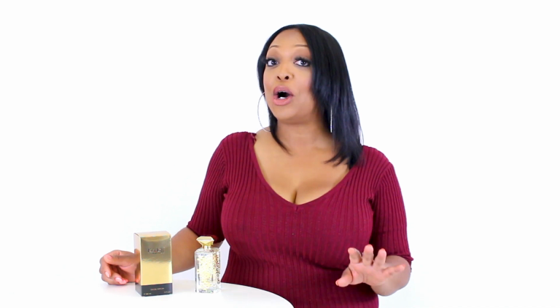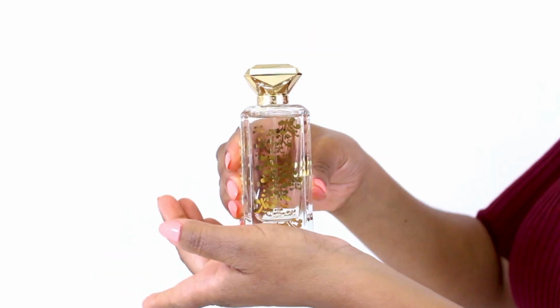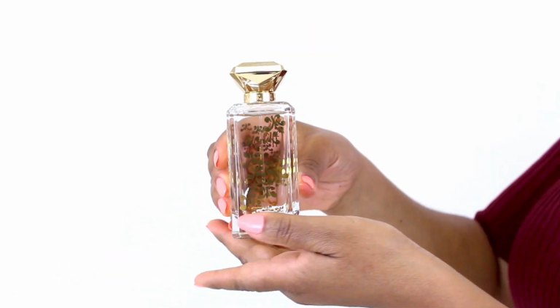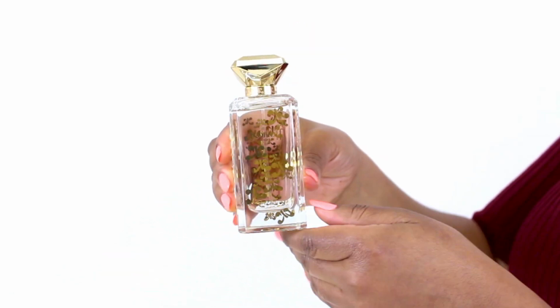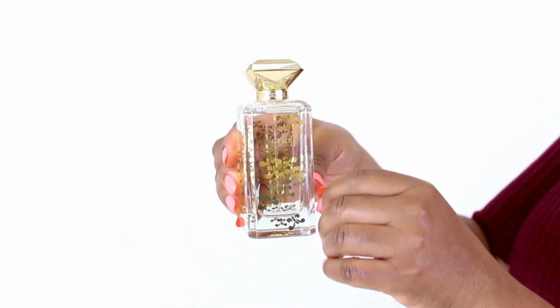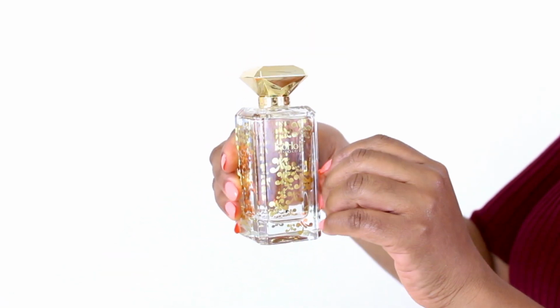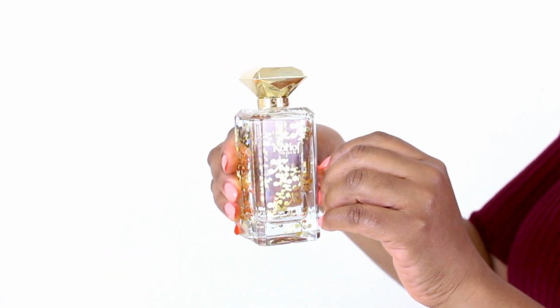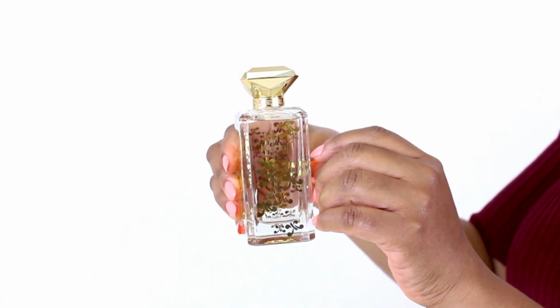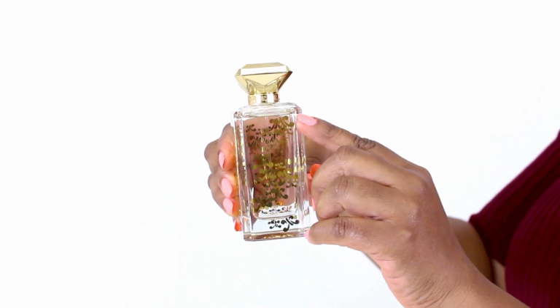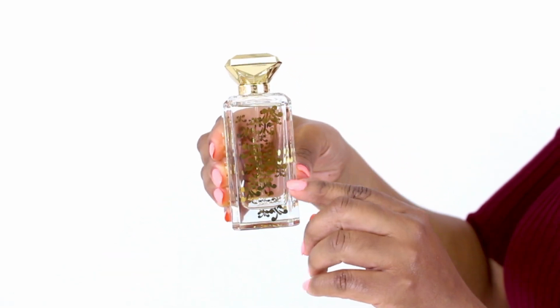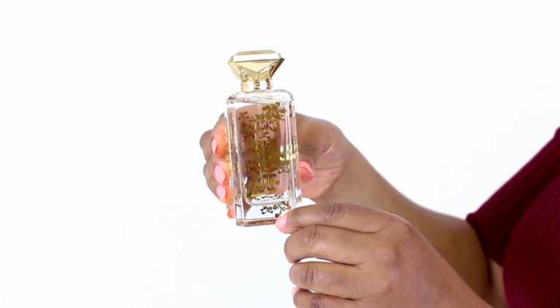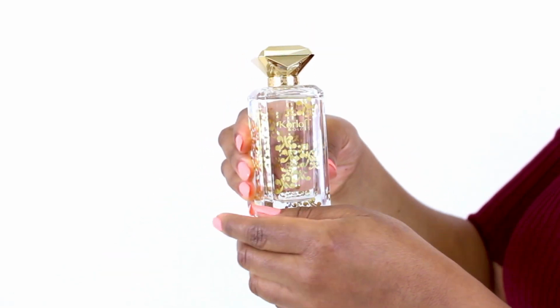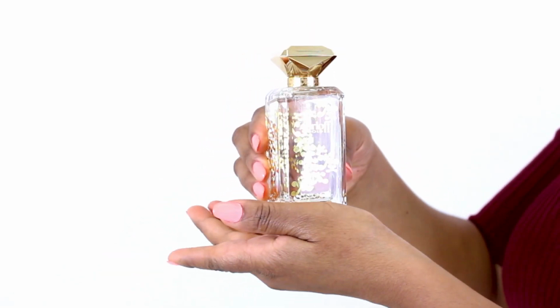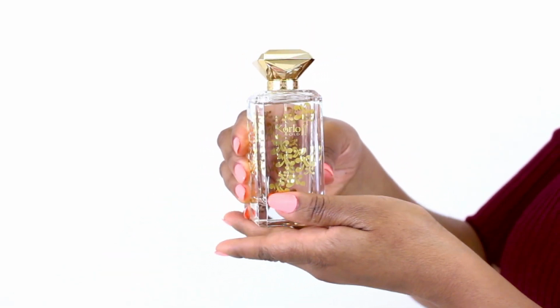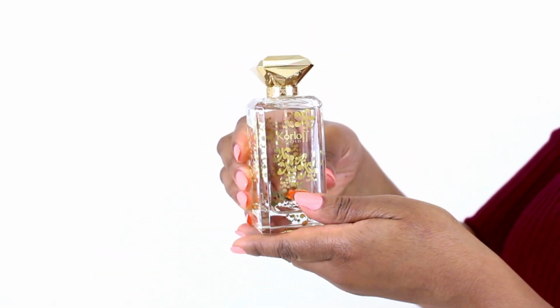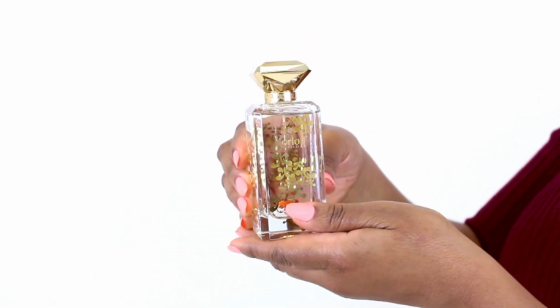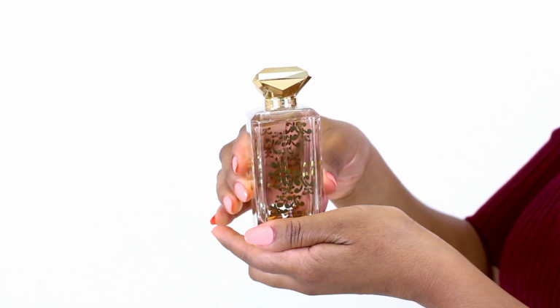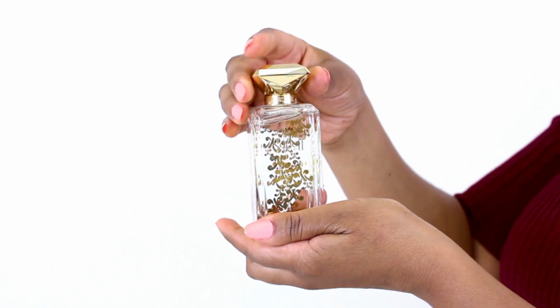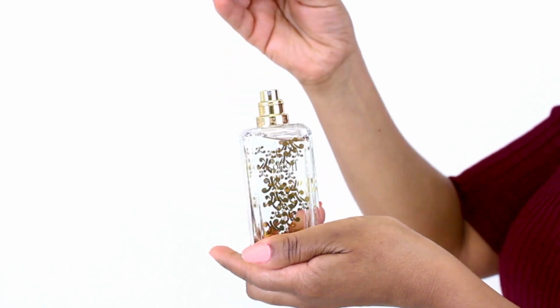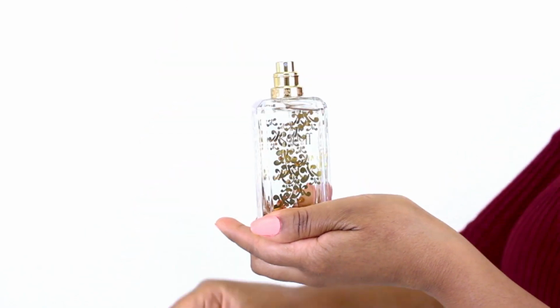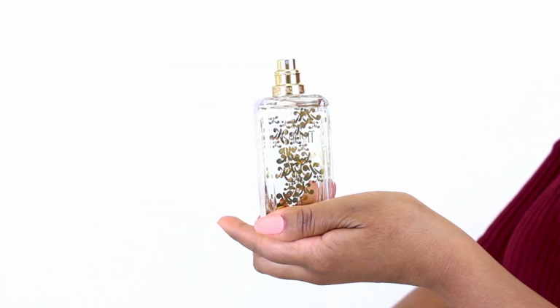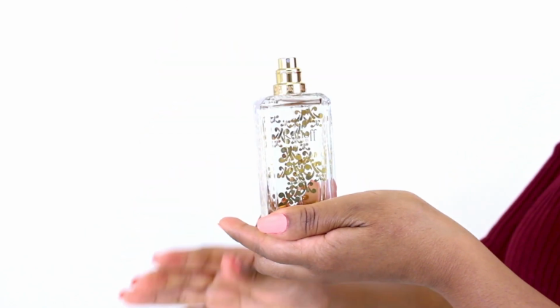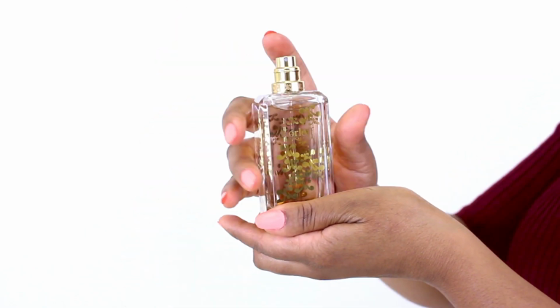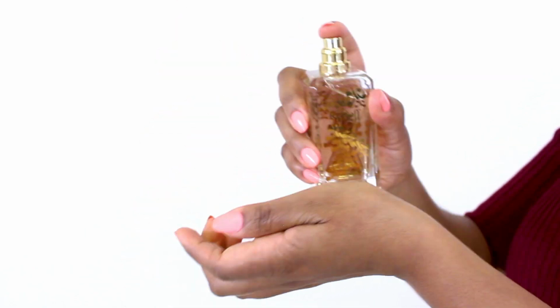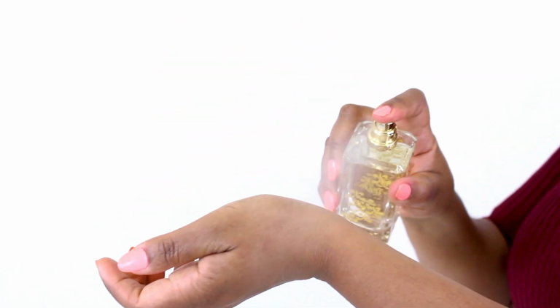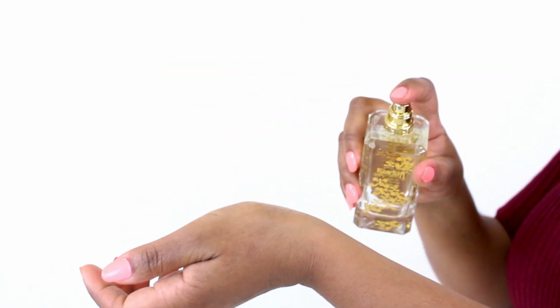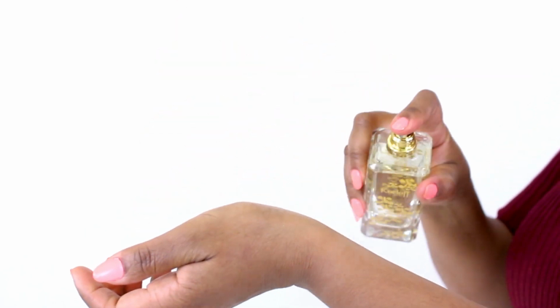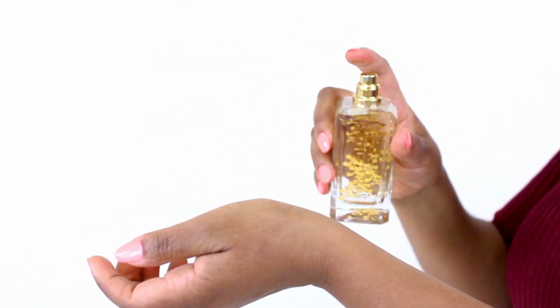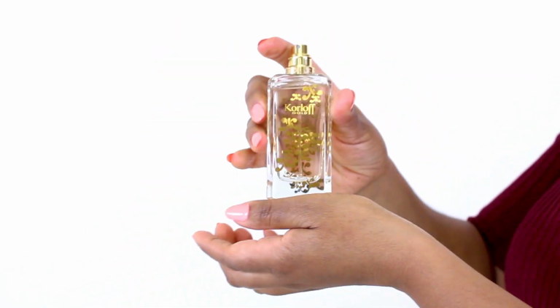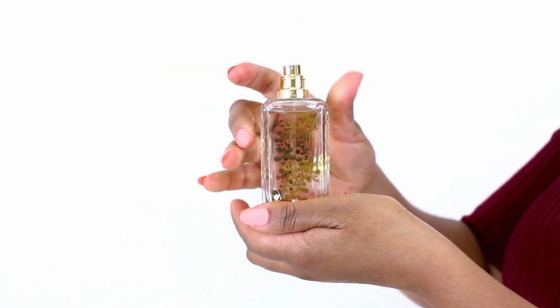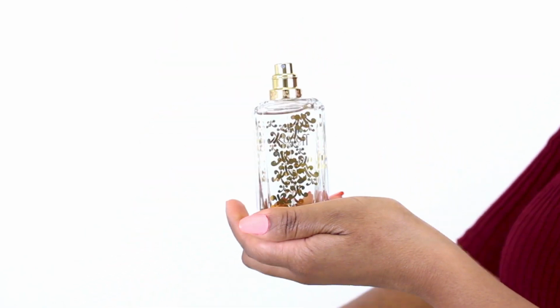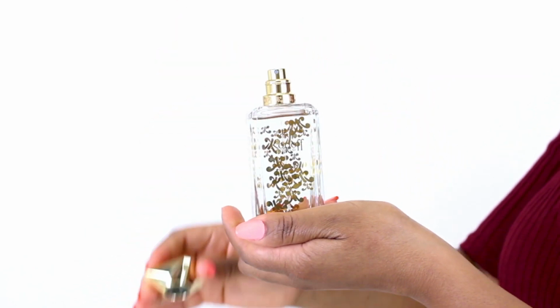Coconut and strawberries in the top of the scent give the whole thing a sweet, fruity dimension supported by gardenia, jasmine, frangipani, vanilla, musk, and cedar.